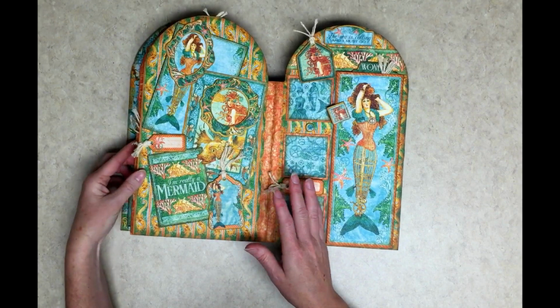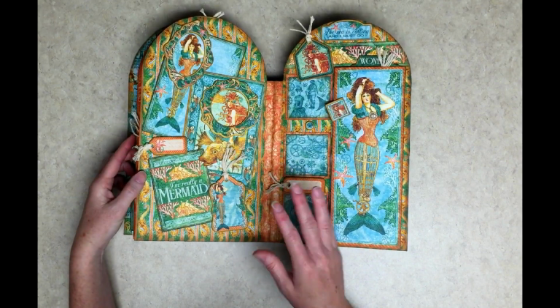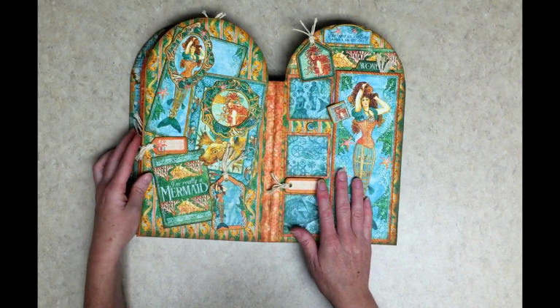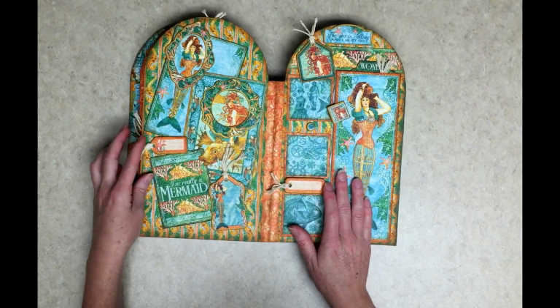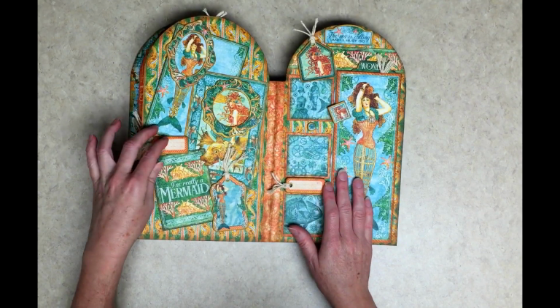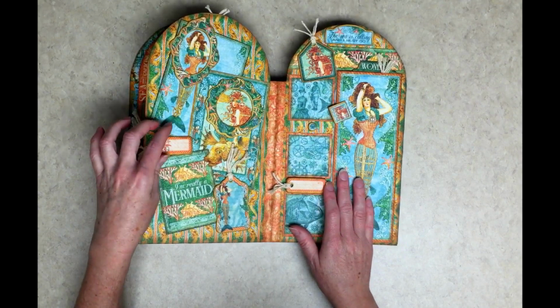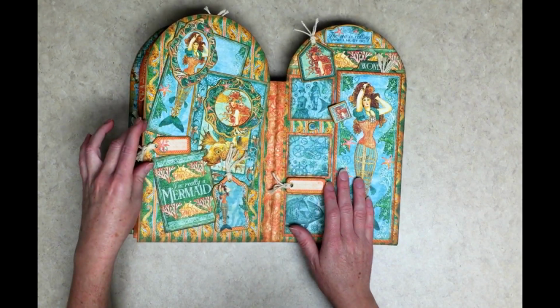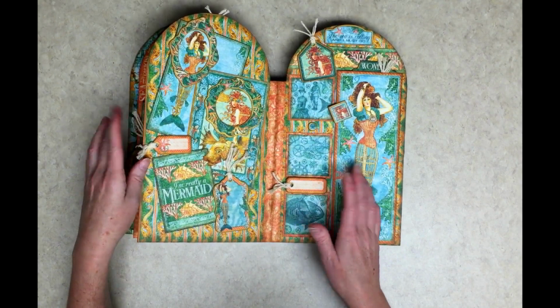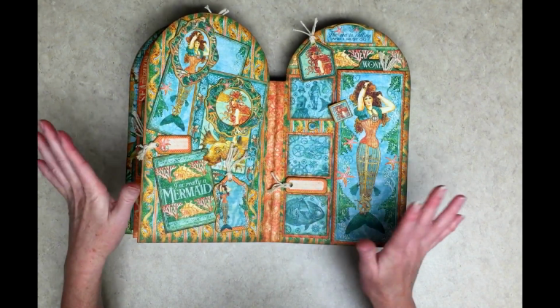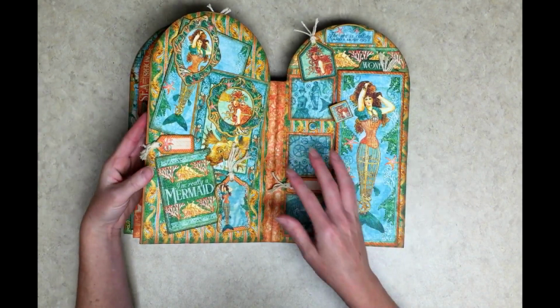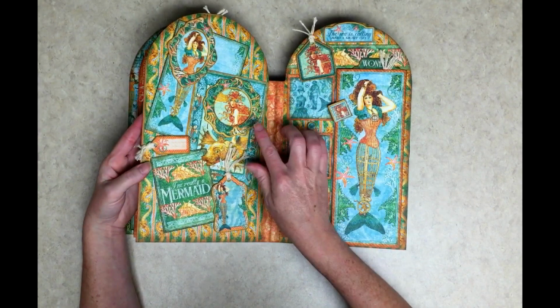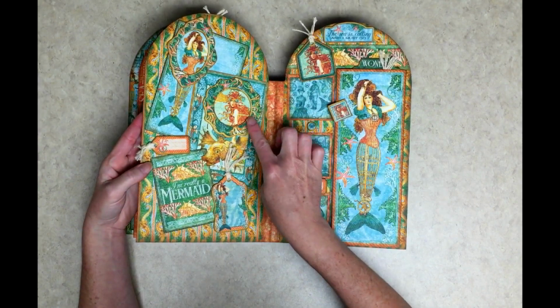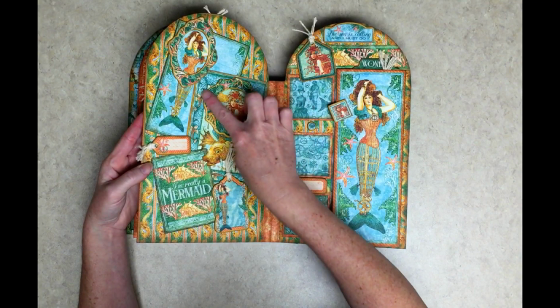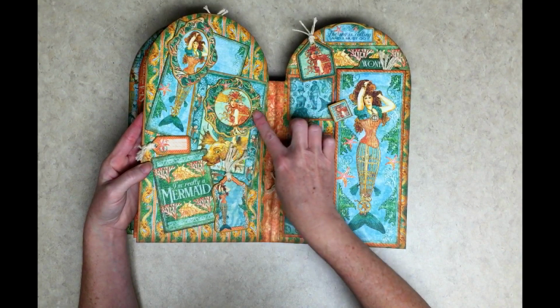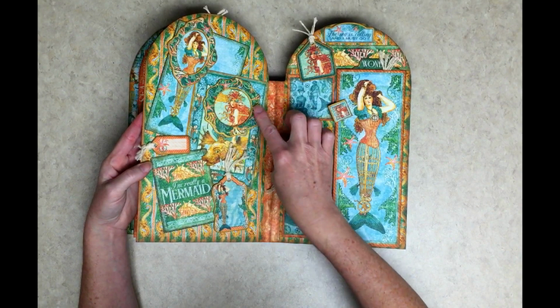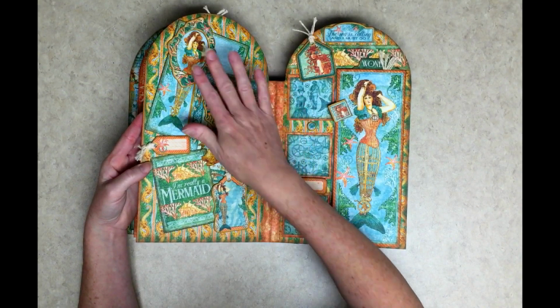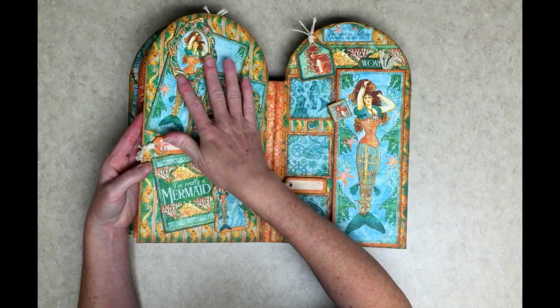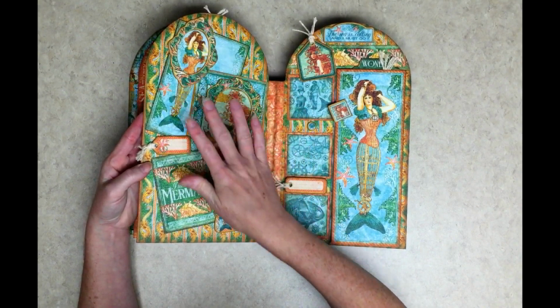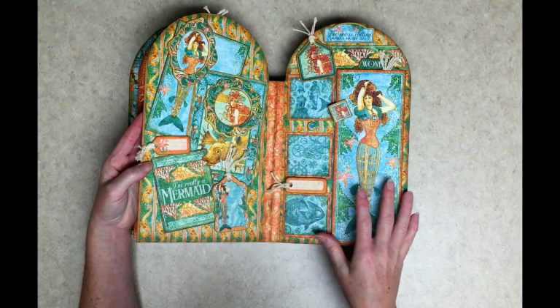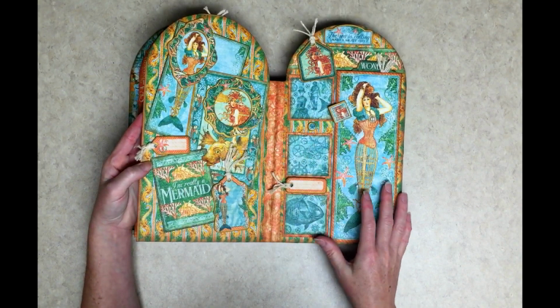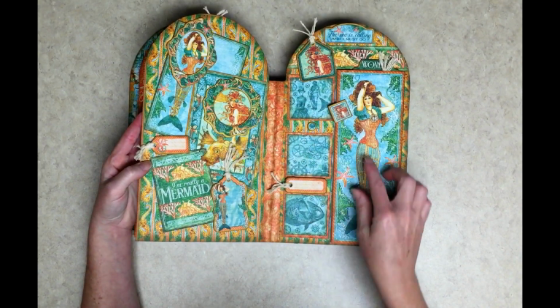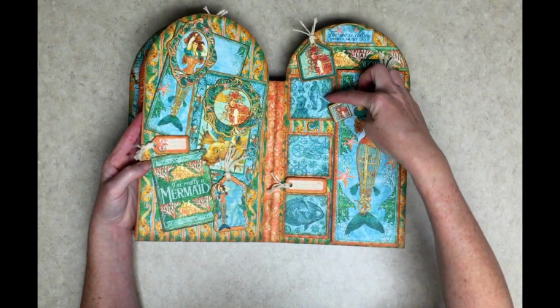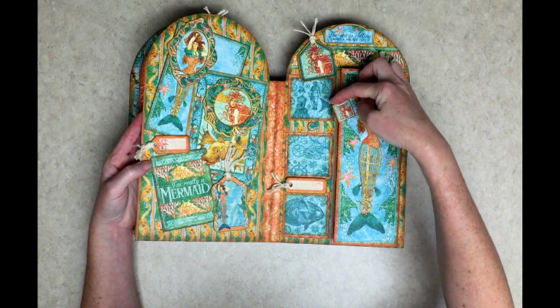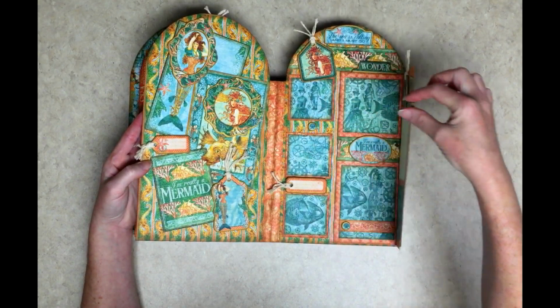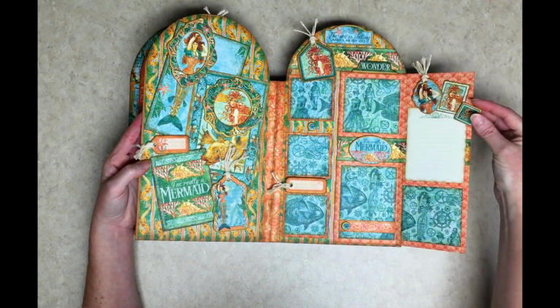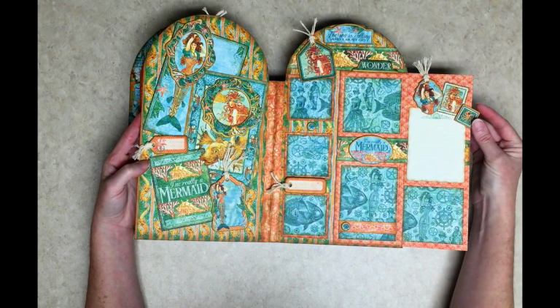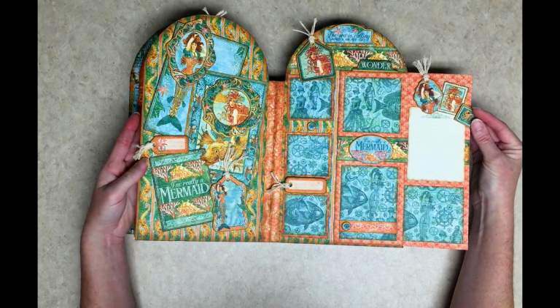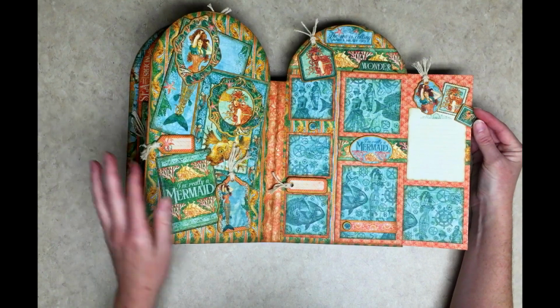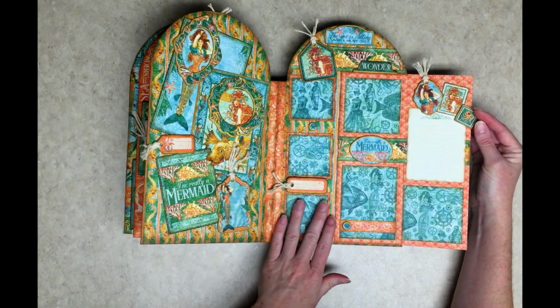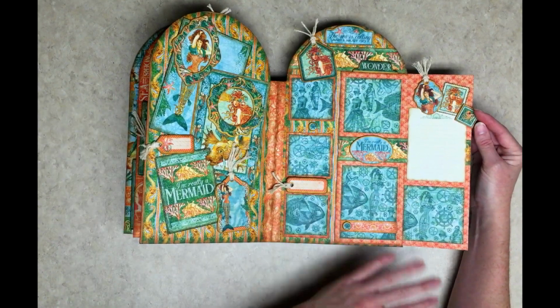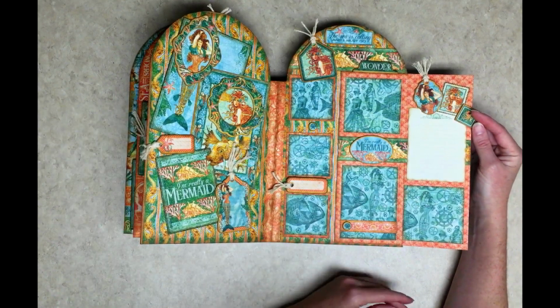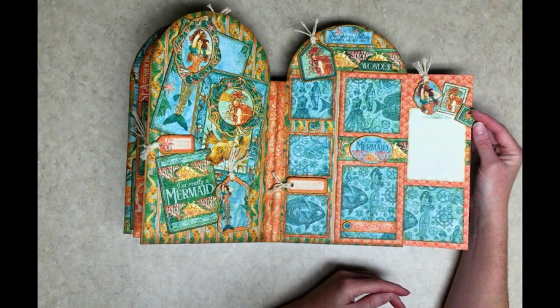This page I love — I love the mermaids. So I put the chipboard frames here to actually frame my mermaids.